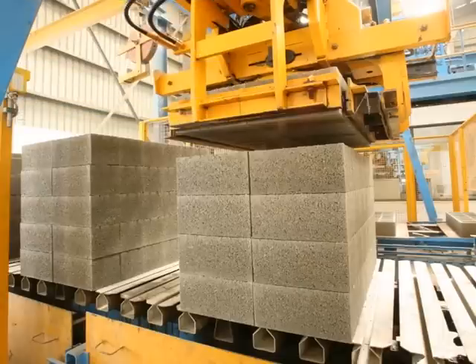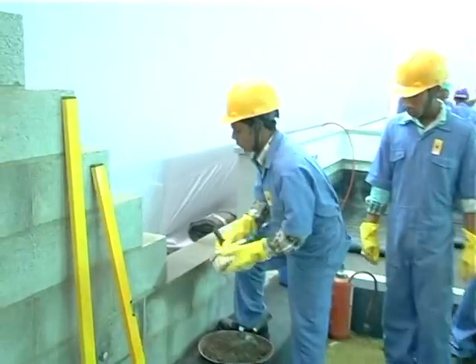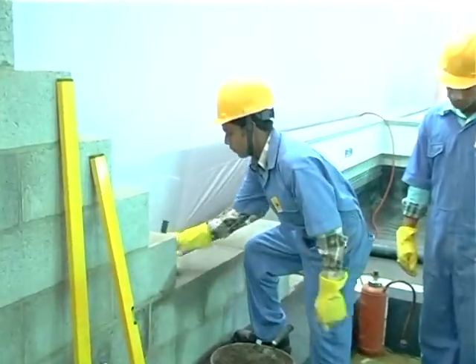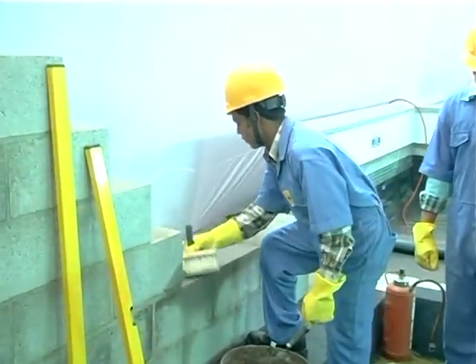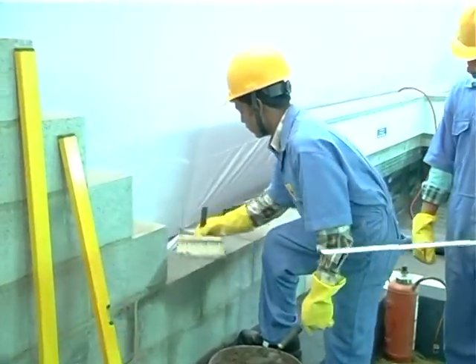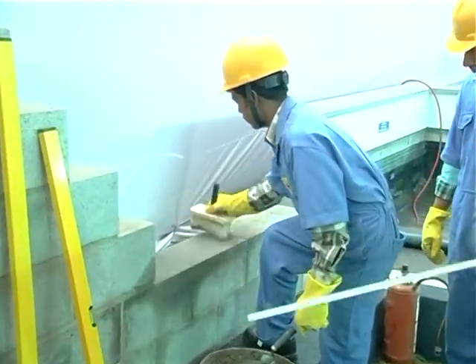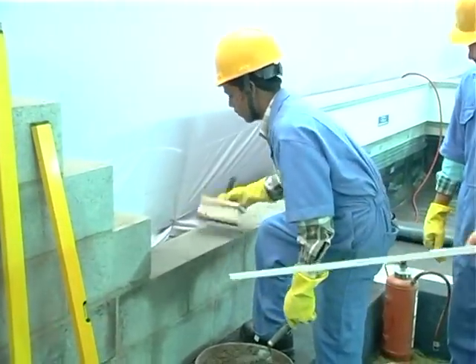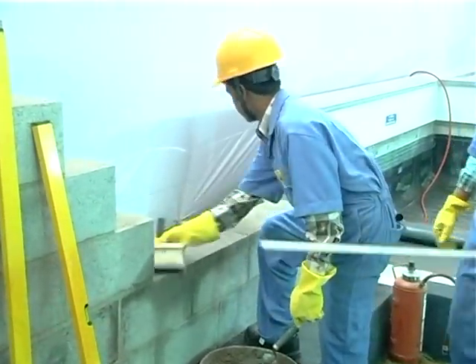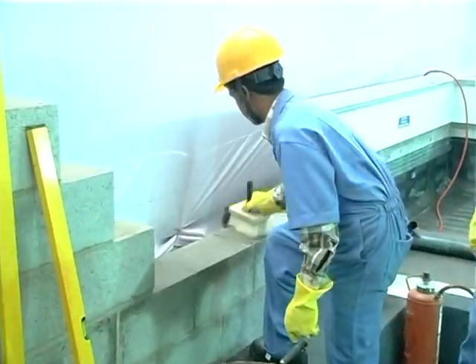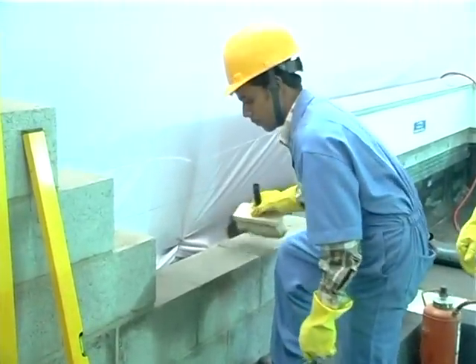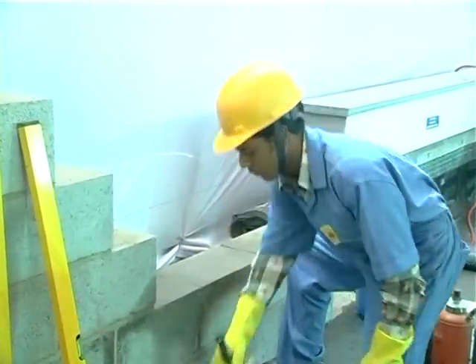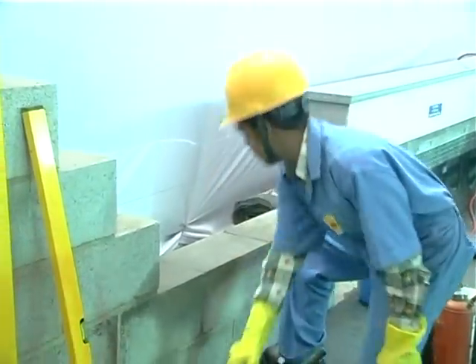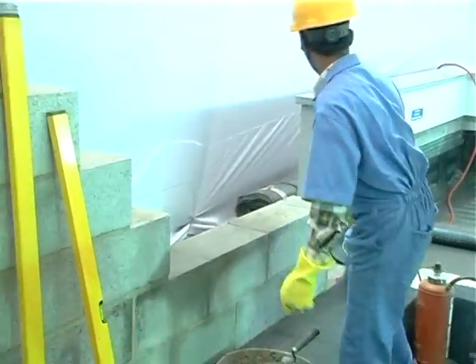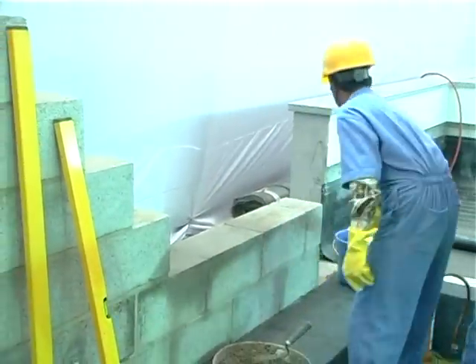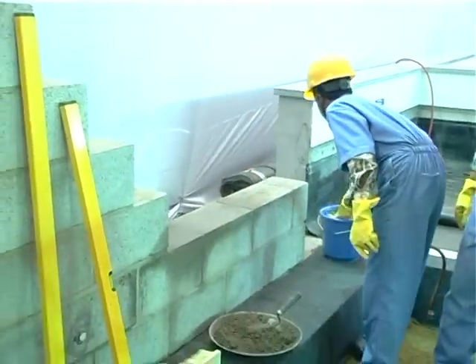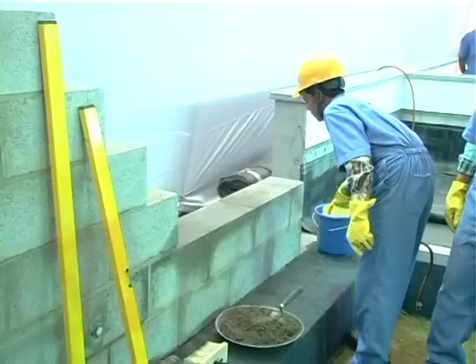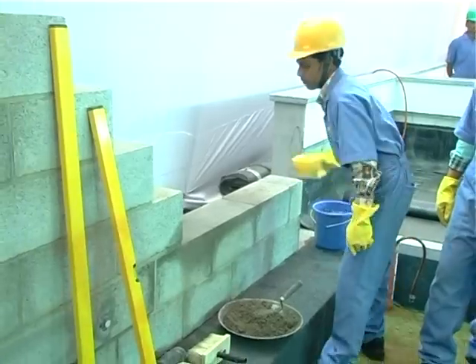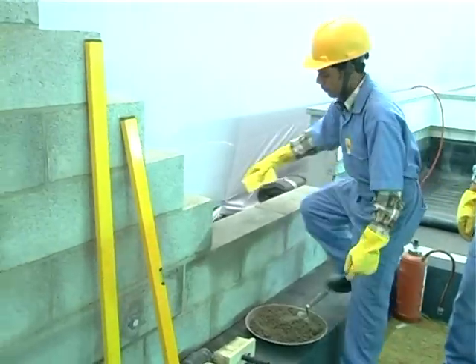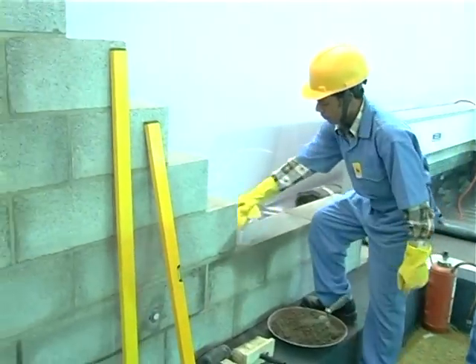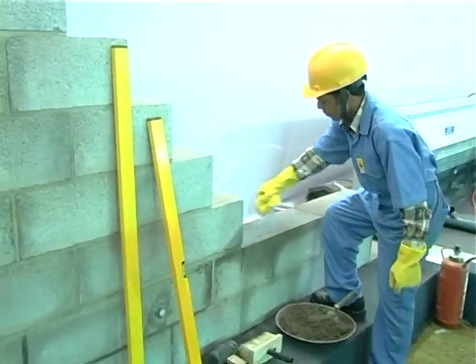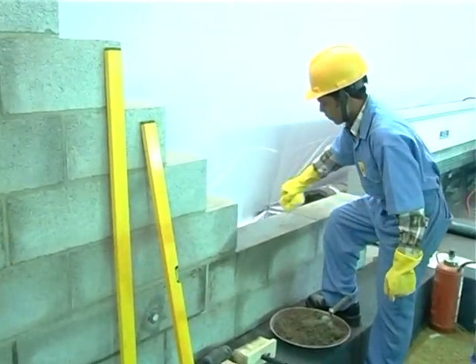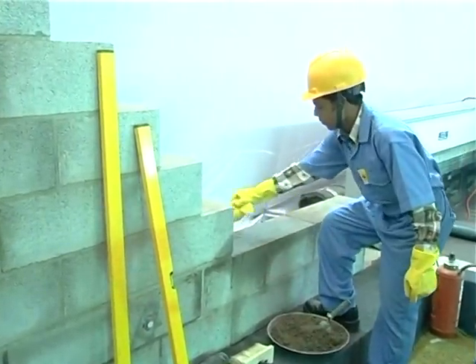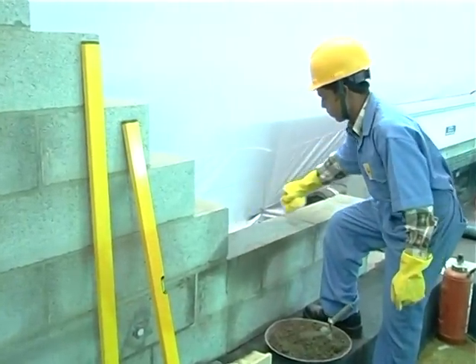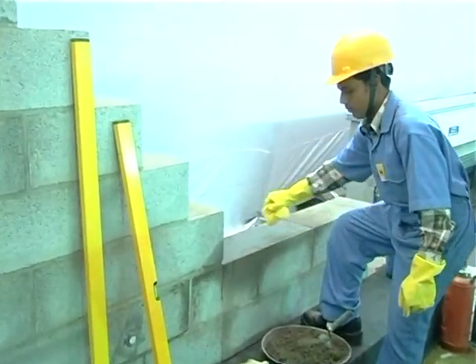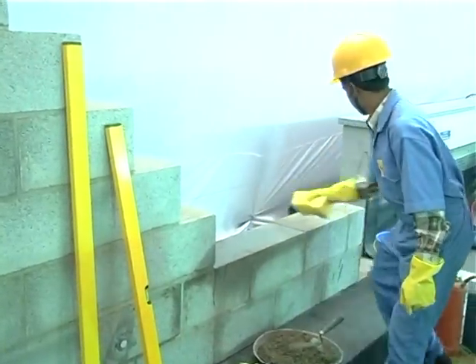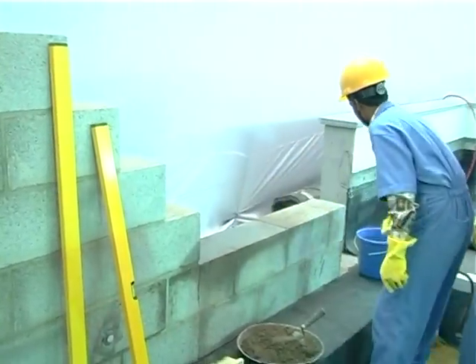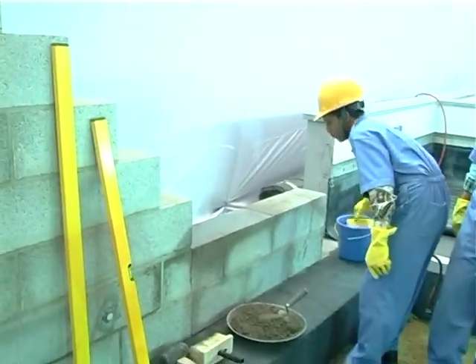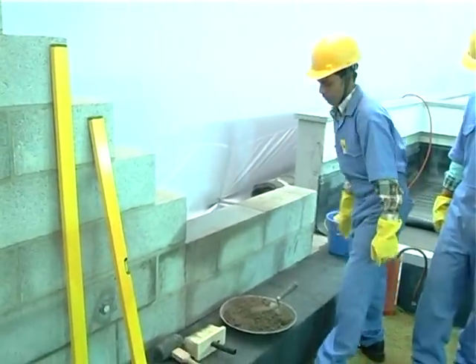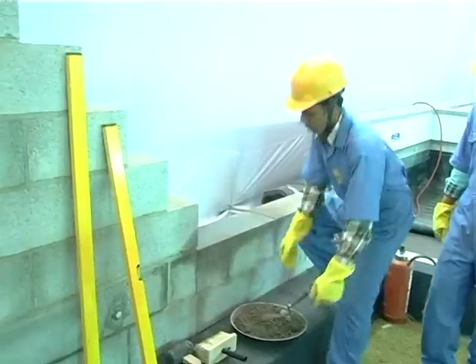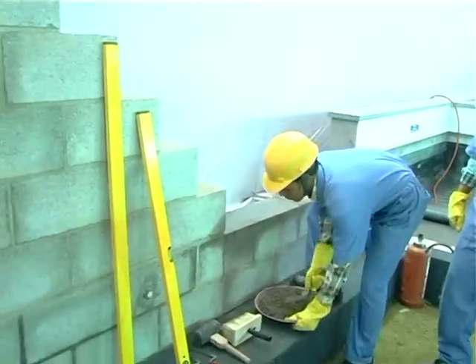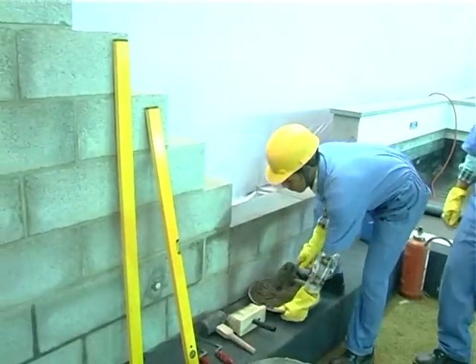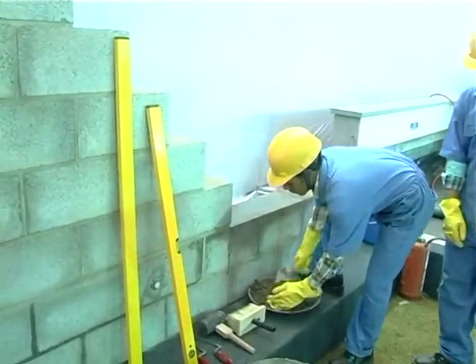The surface of the block is cleaned with a brush to remove dust and moistened suitably before placing the pre-mixed mortar on the surface, thereby ensuring good adhesion.